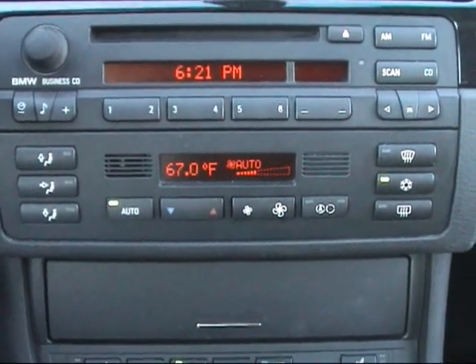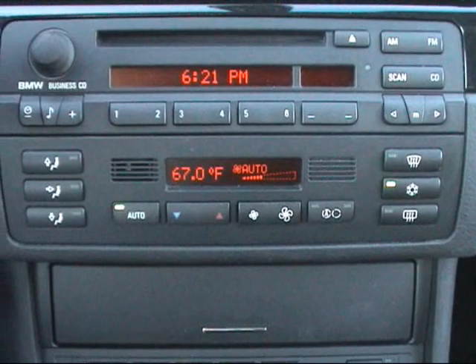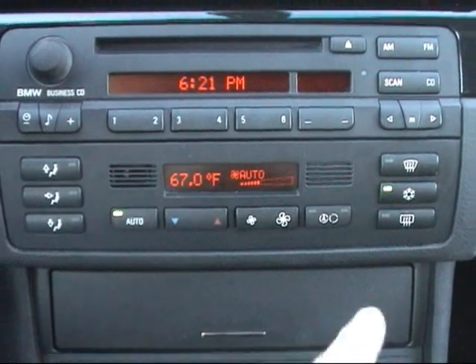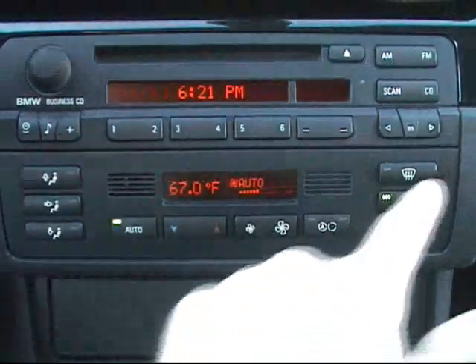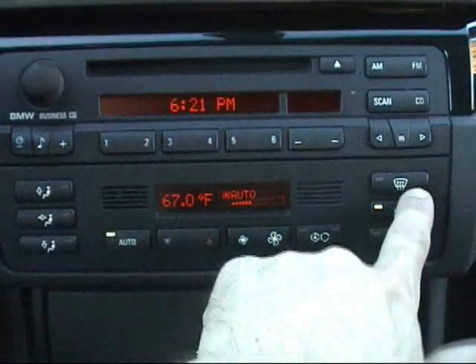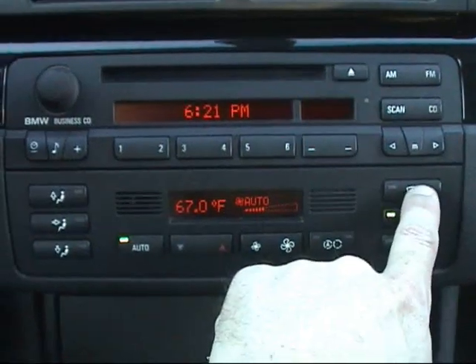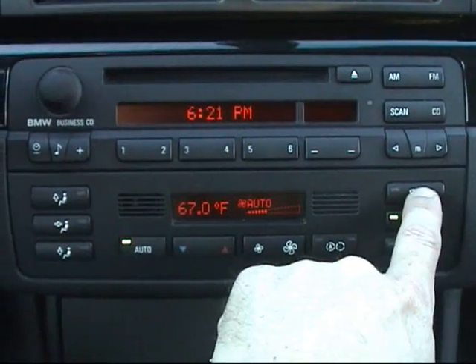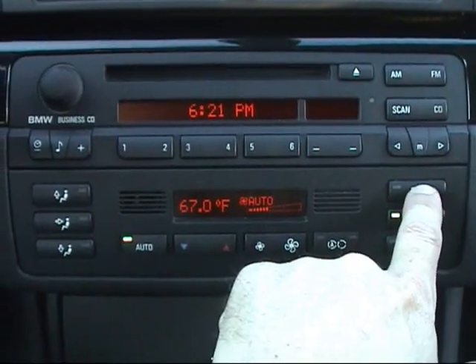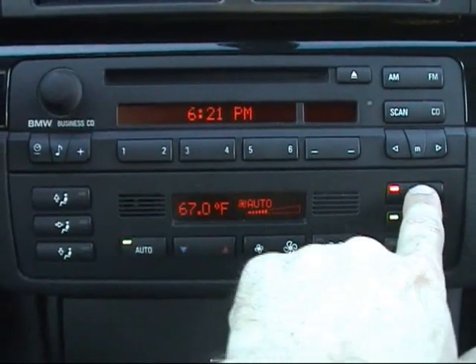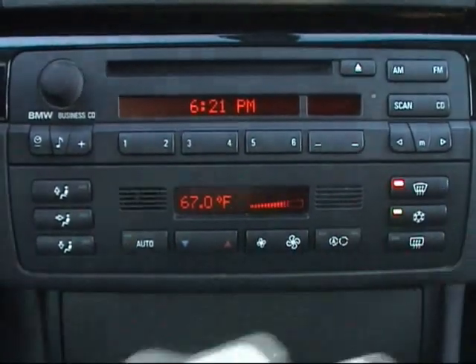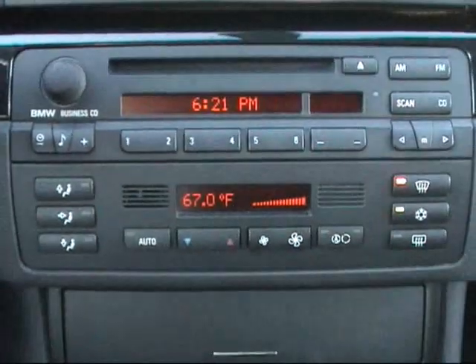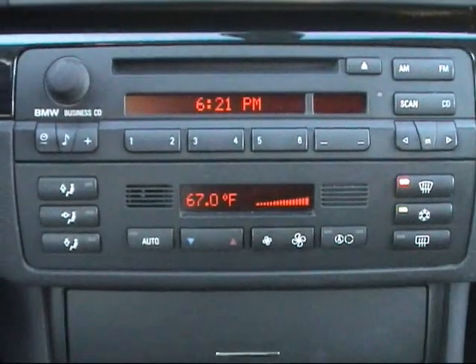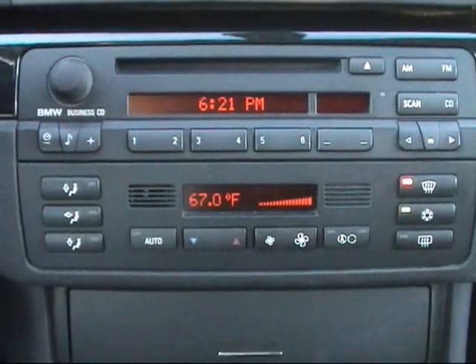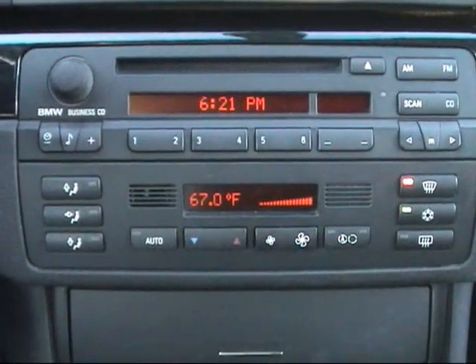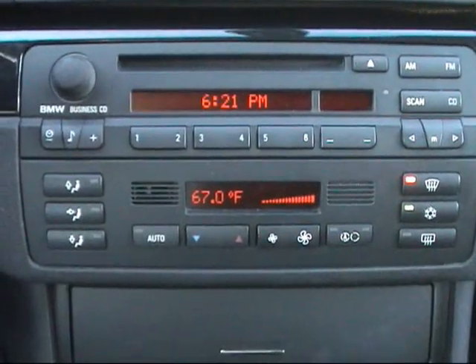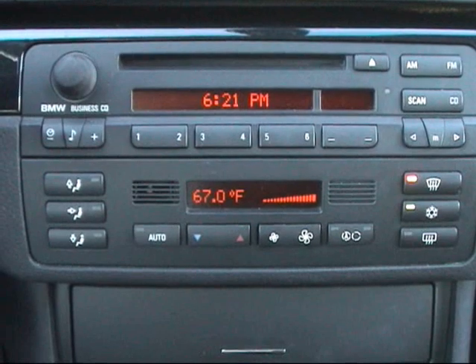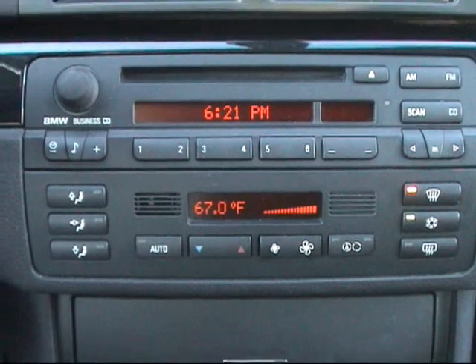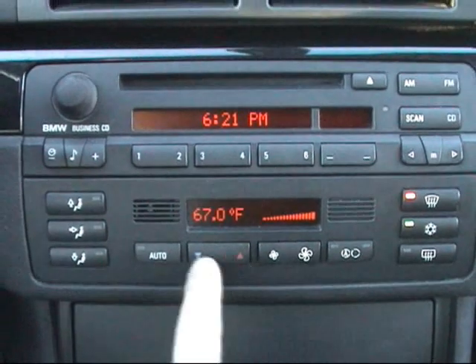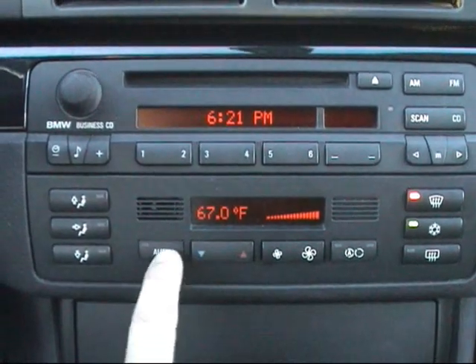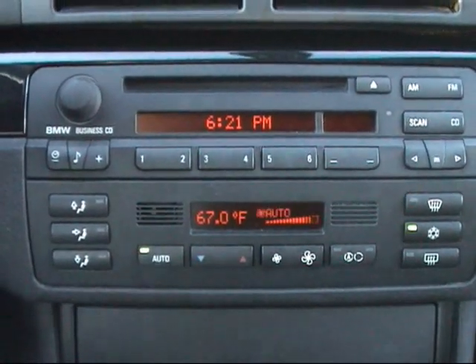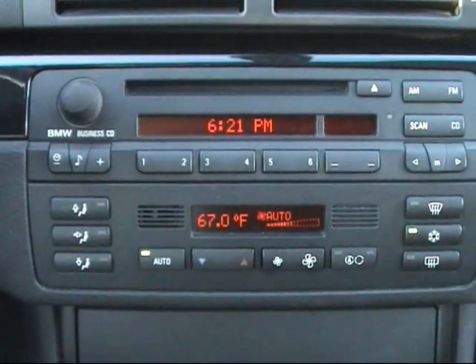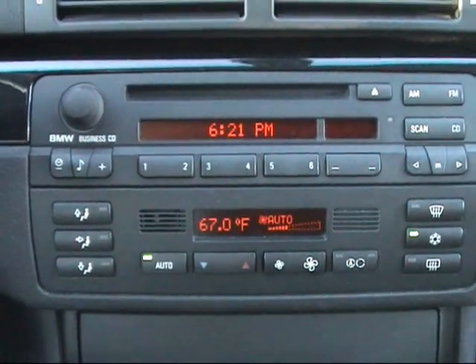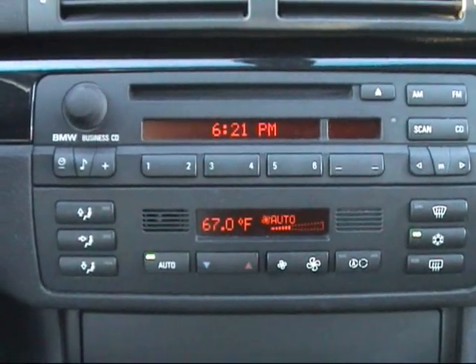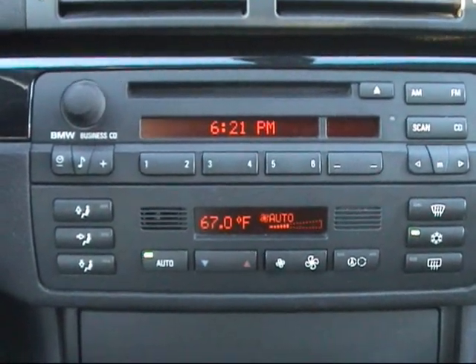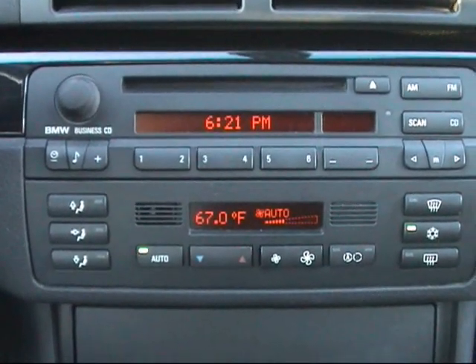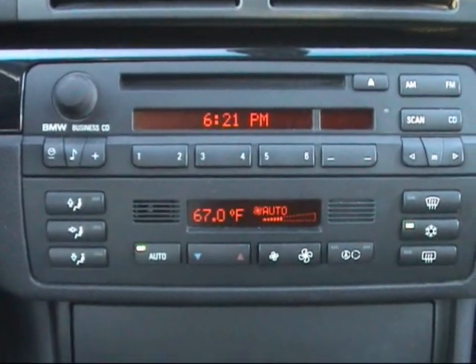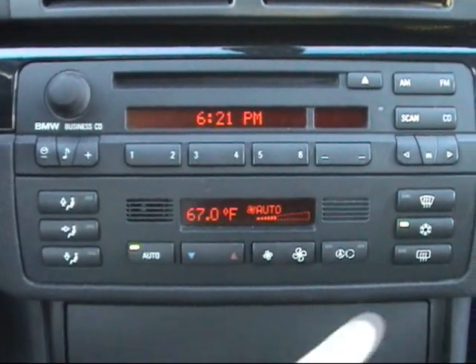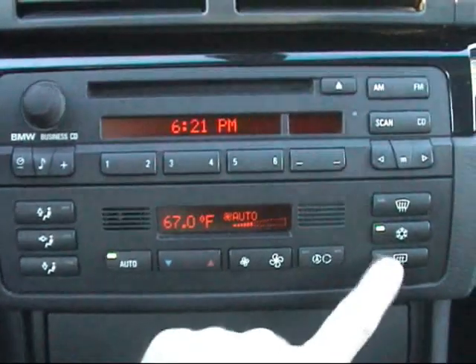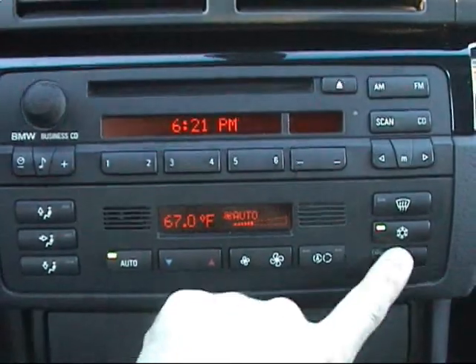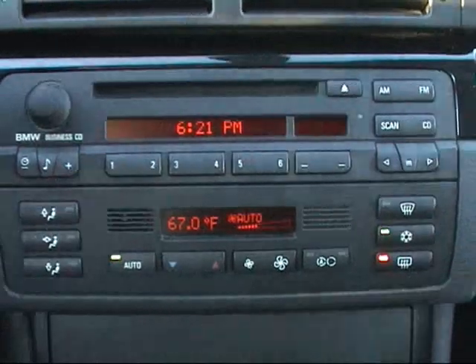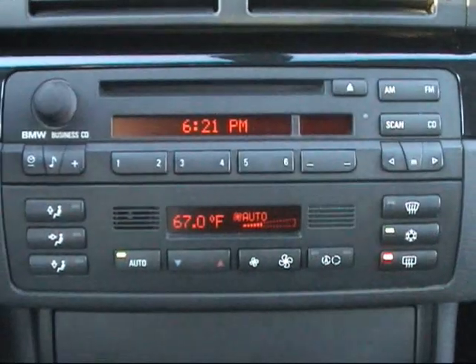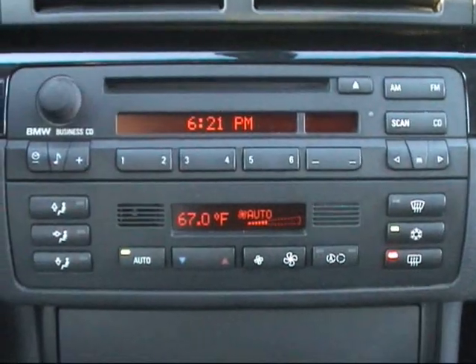There is a front defrost setting that cranks the AC up to max to really get your windows defrosting quickly, and there's a rear defroster as well.